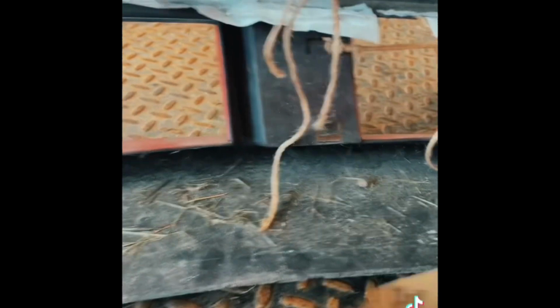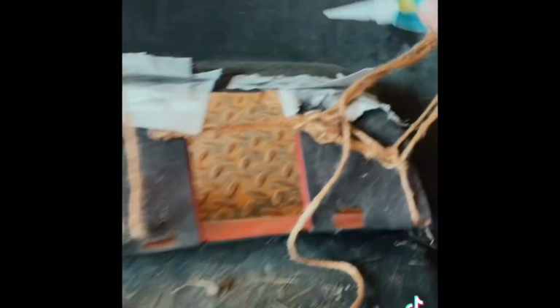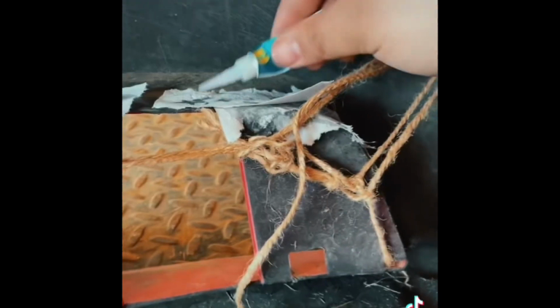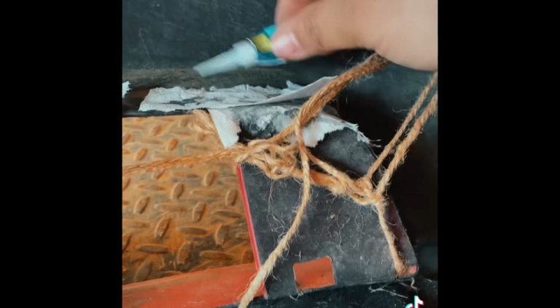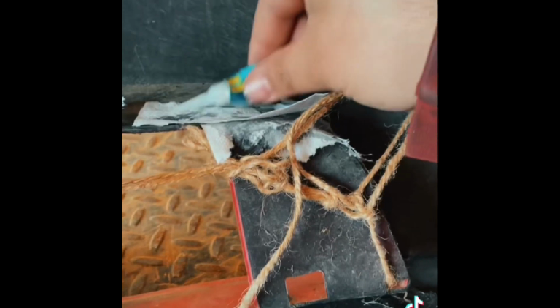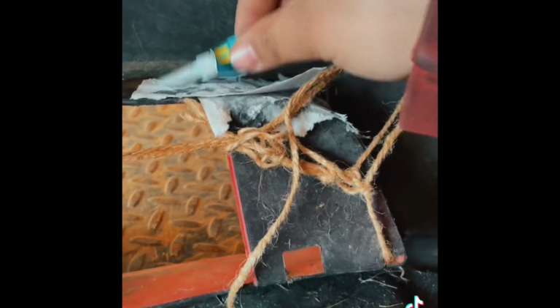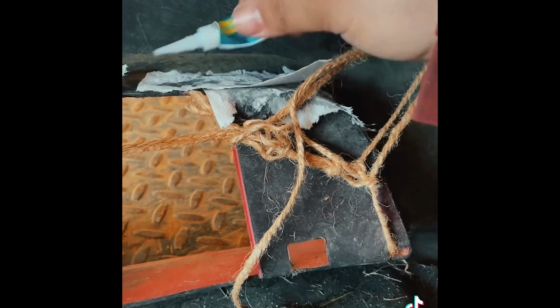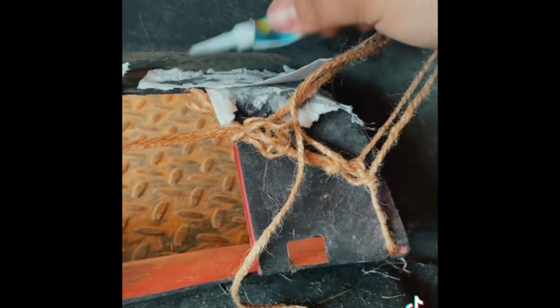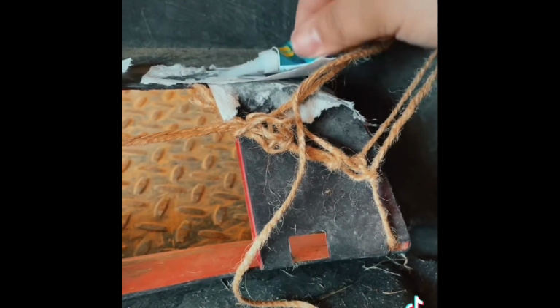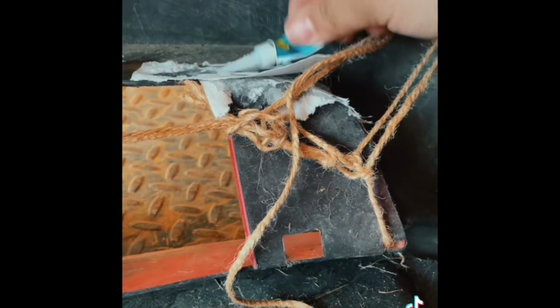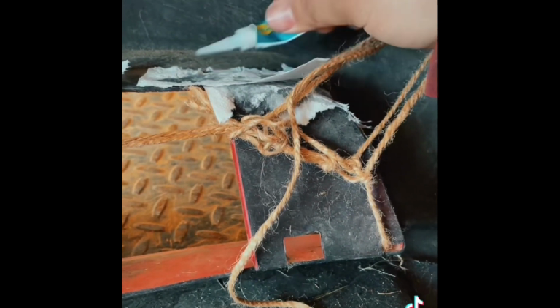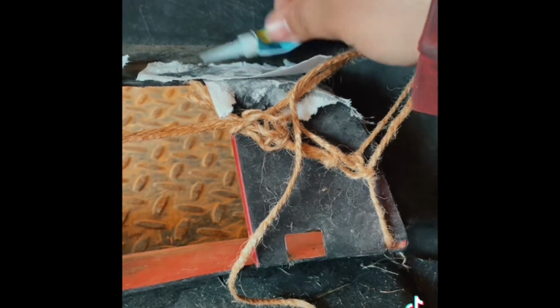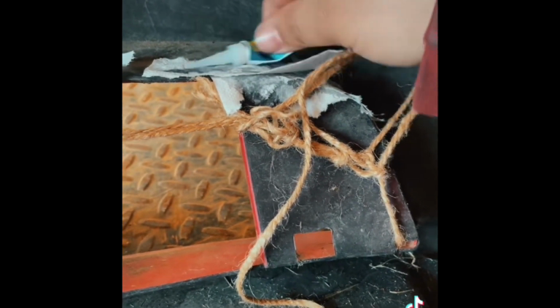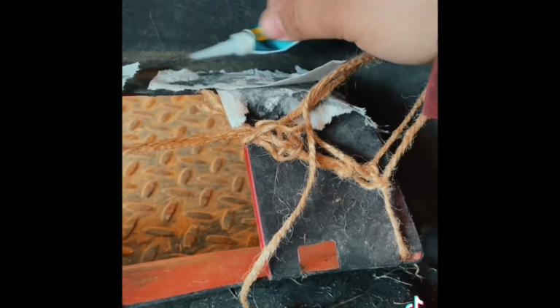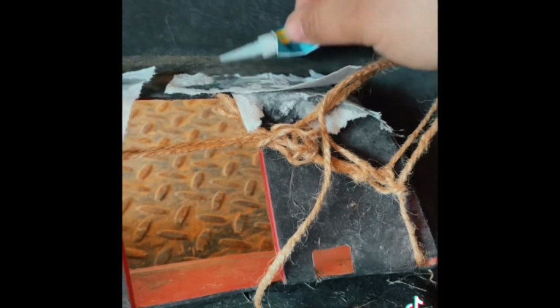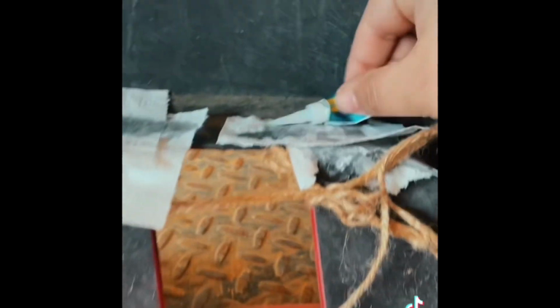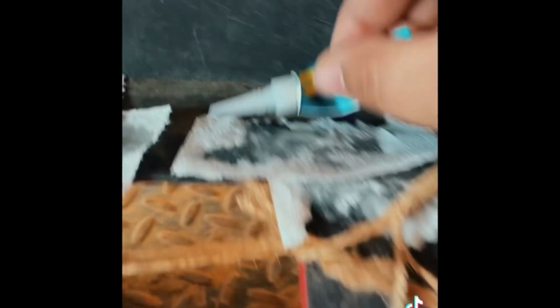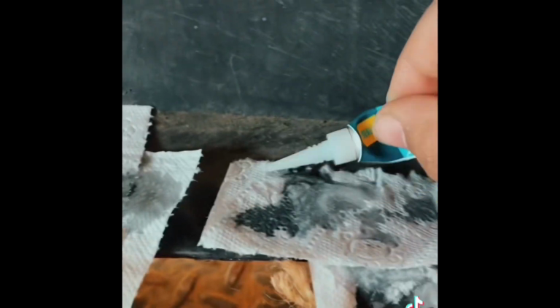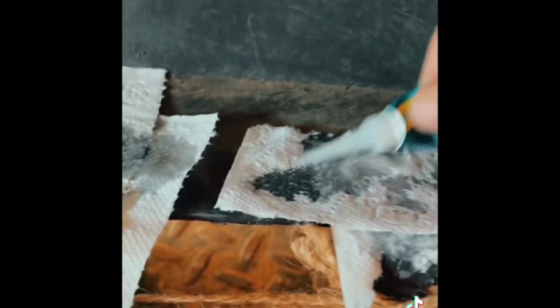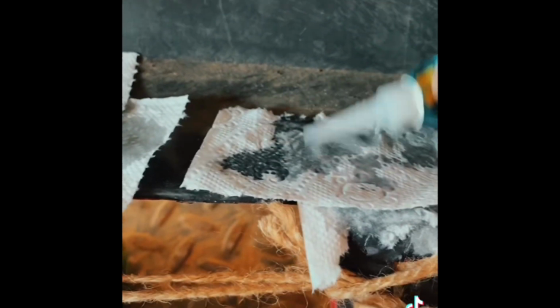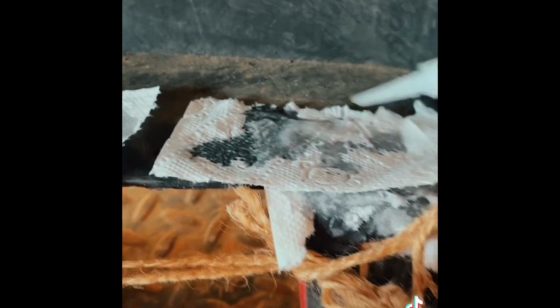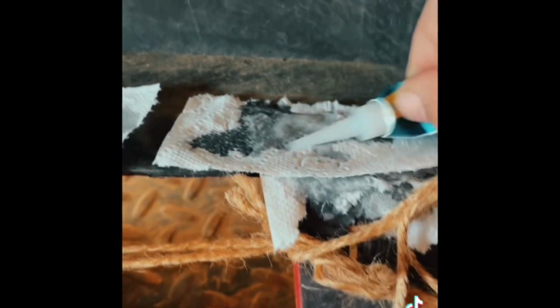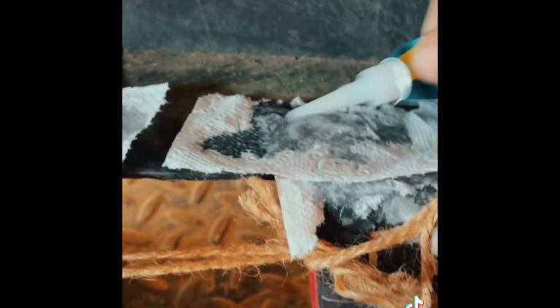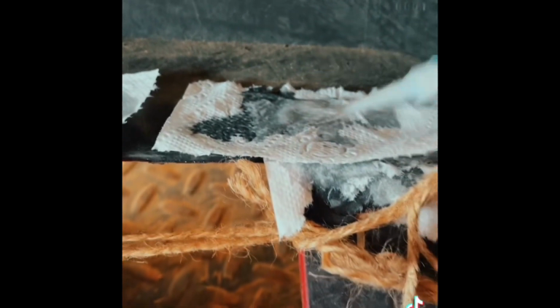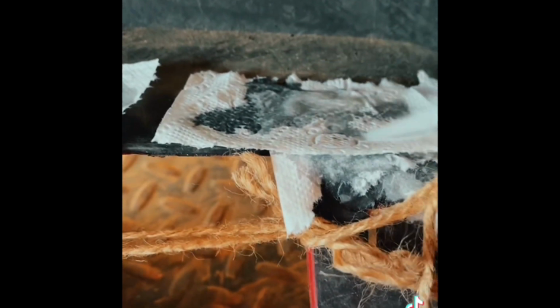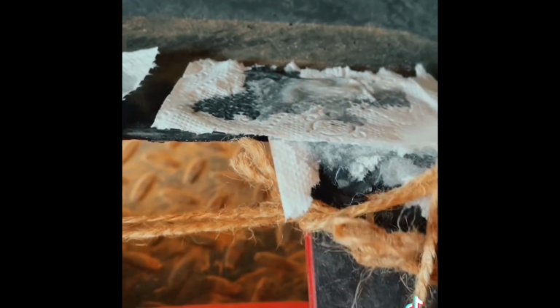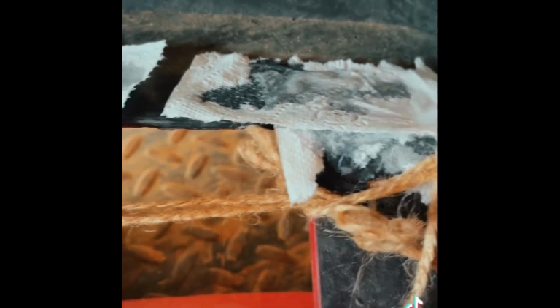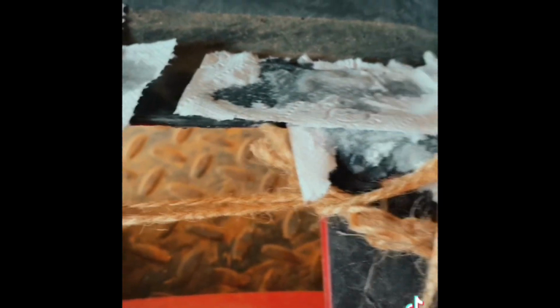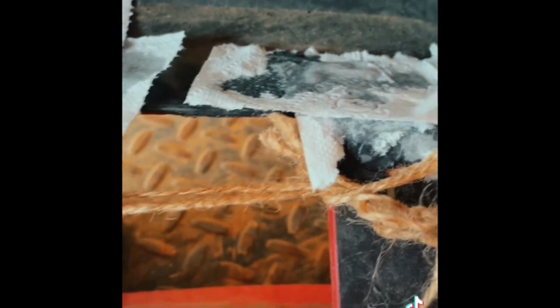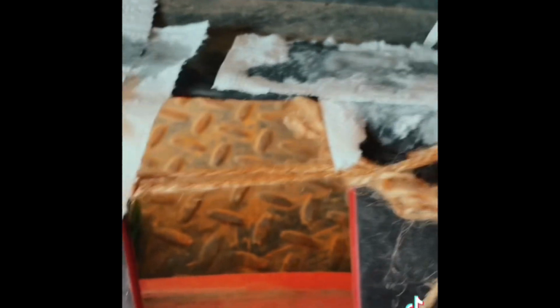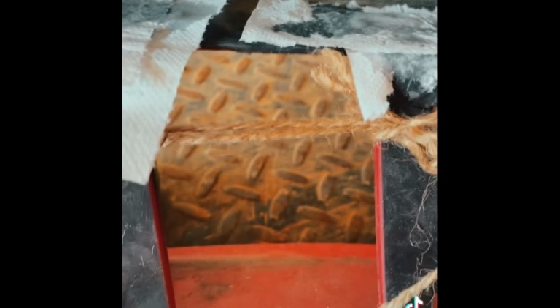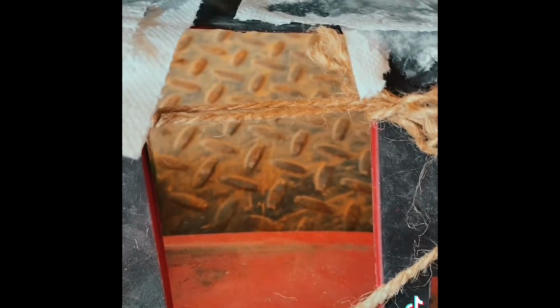Don't want it to touch ya or it'll cure your fingers. It's not hard to get off but it doesn't feel good when it warms up. A little bit on the warm side there guys.